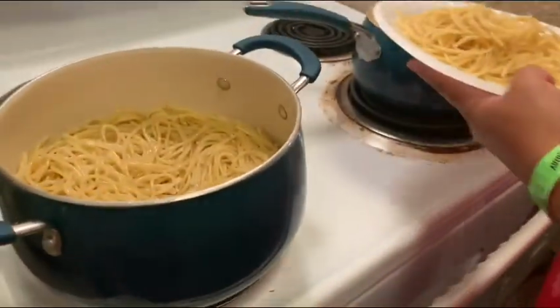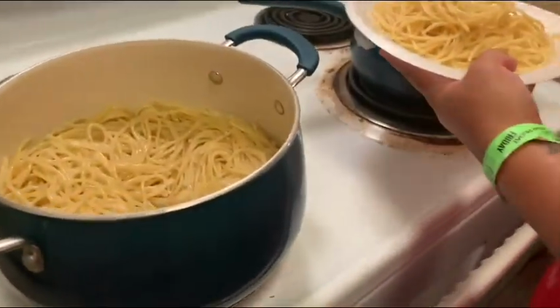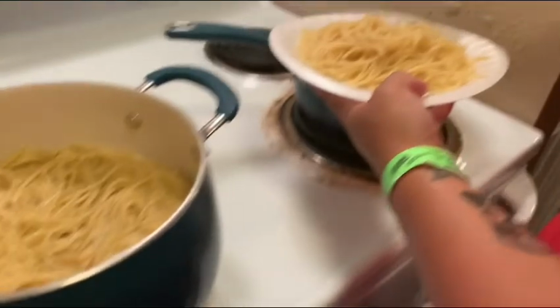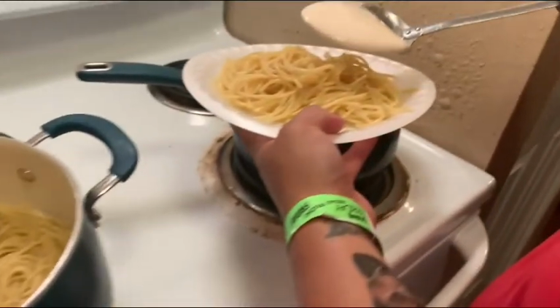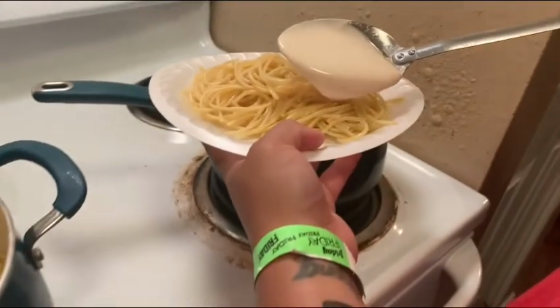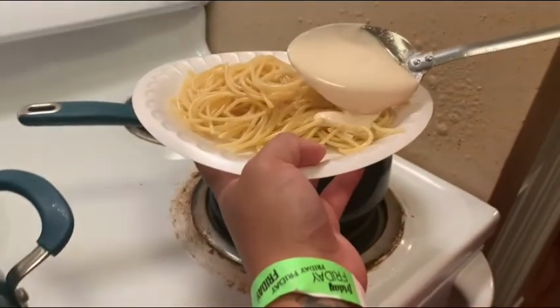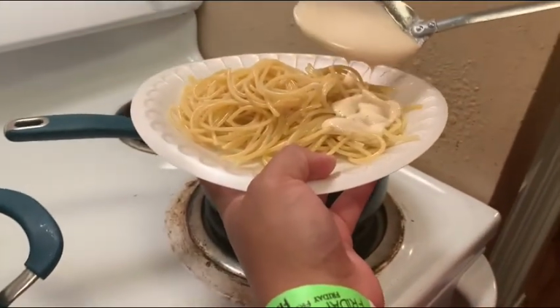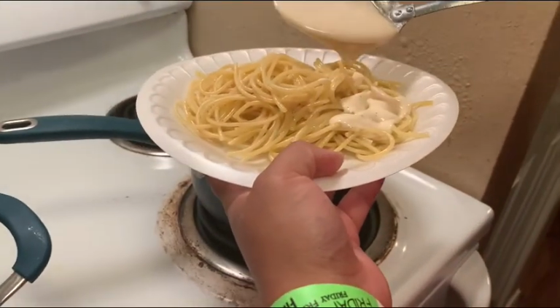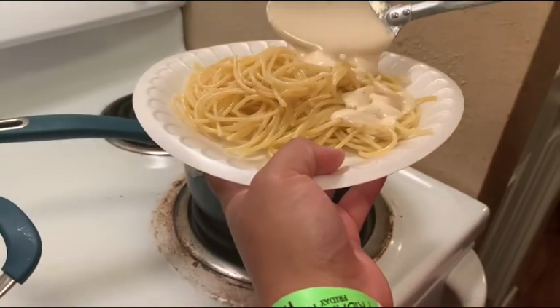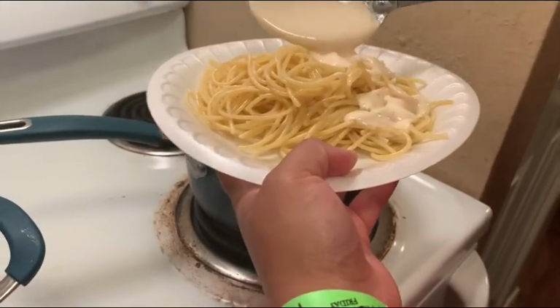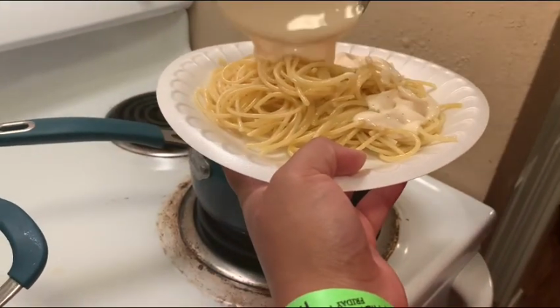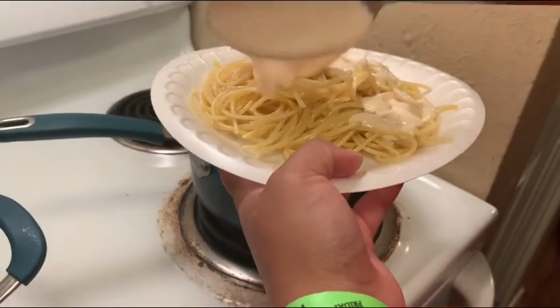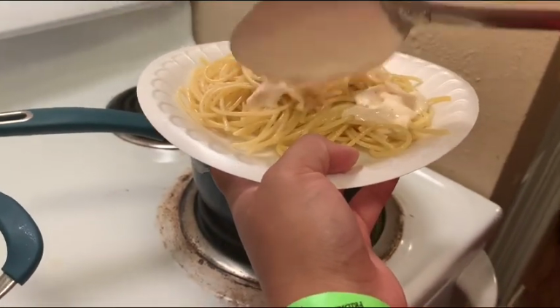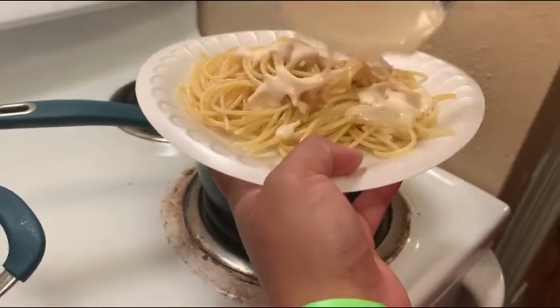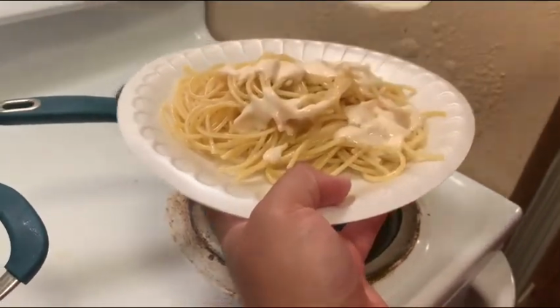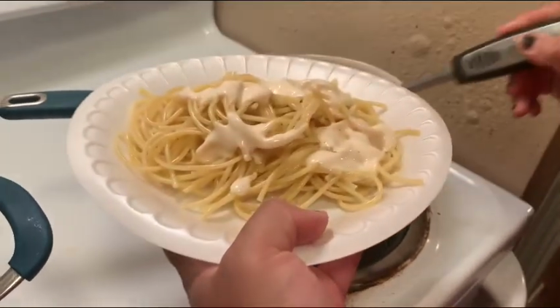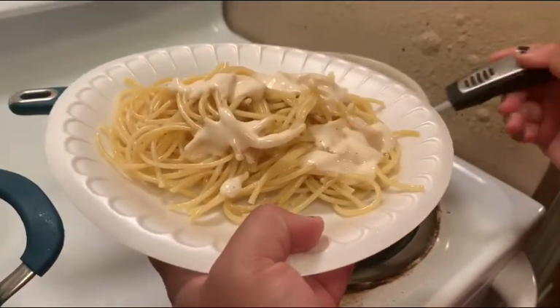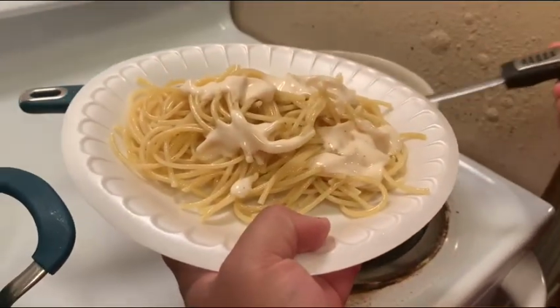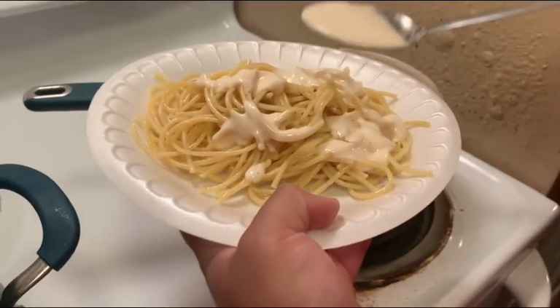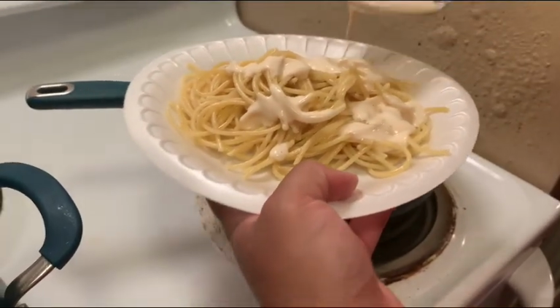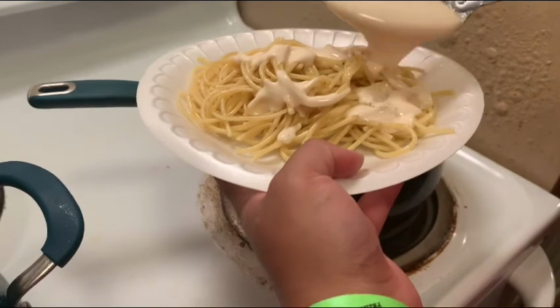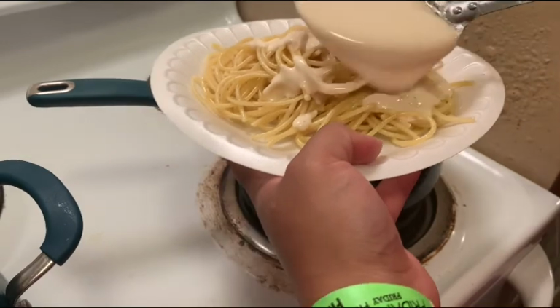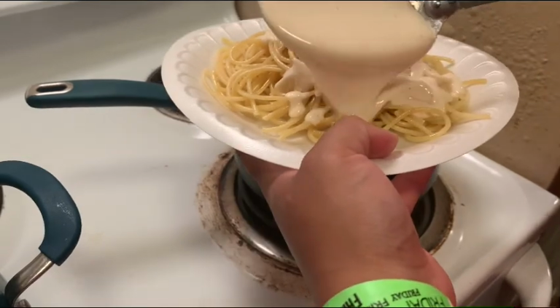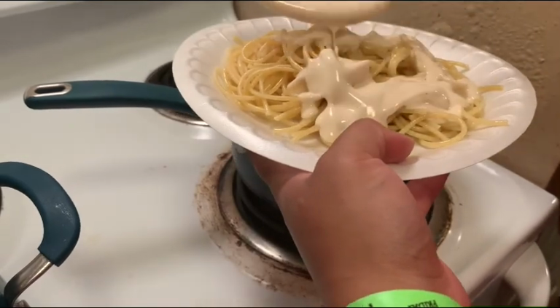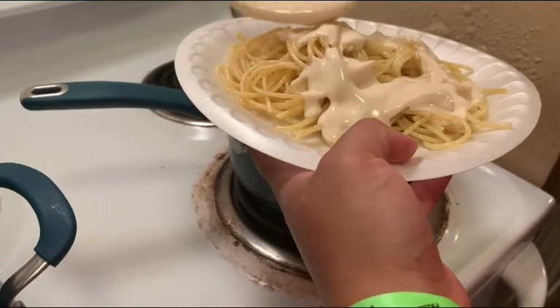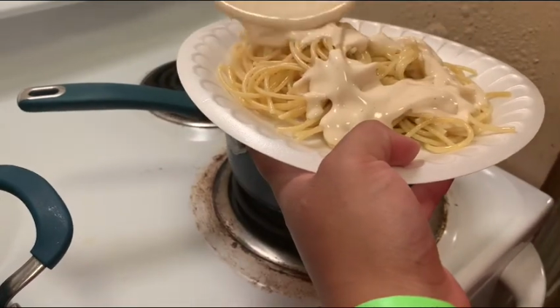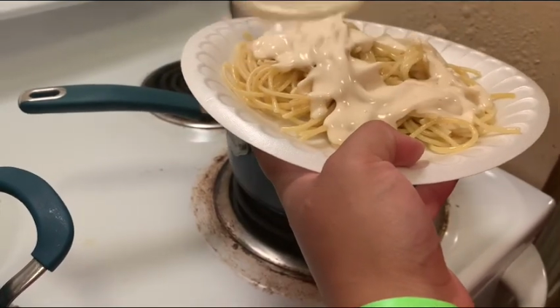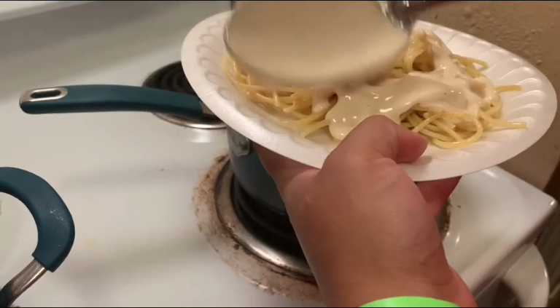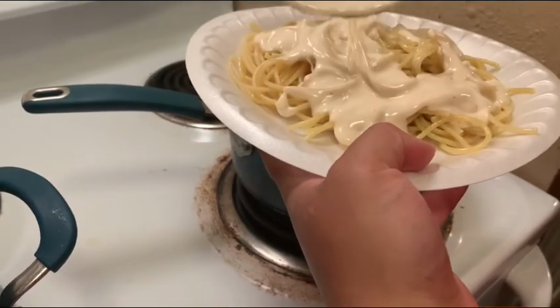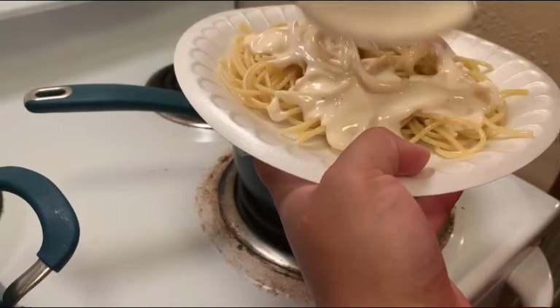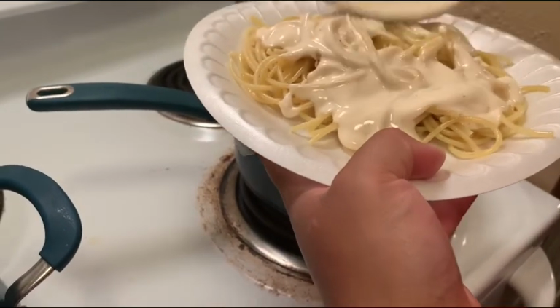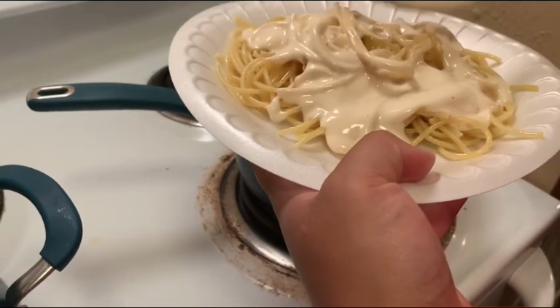Okay guys, we already got the noodles, and now we're pouring the sauce. Looks good, looks good.